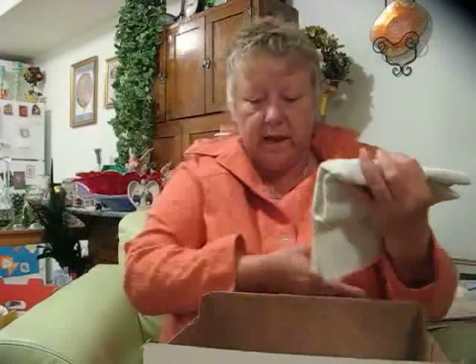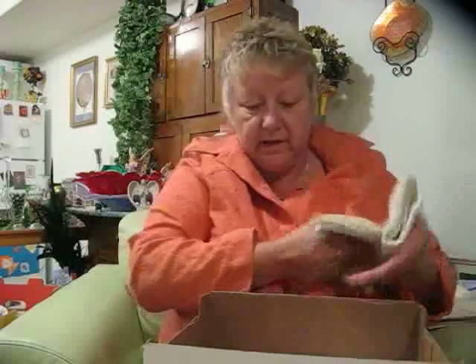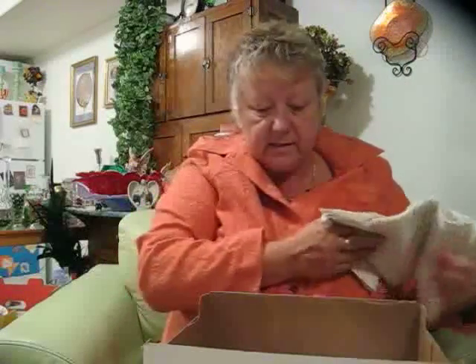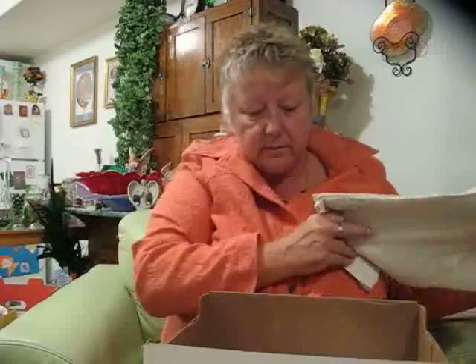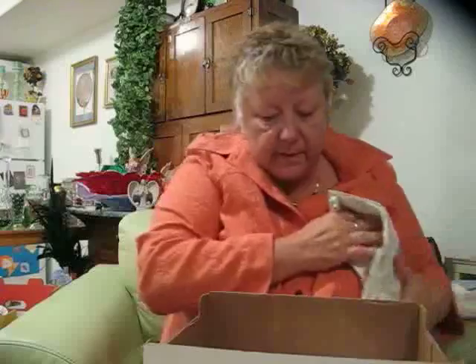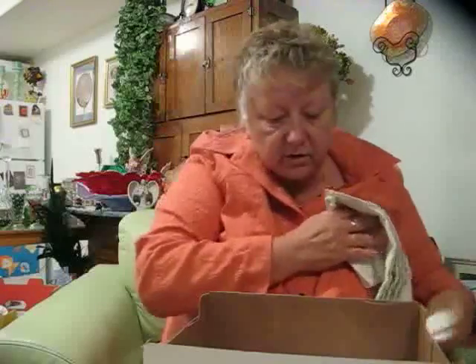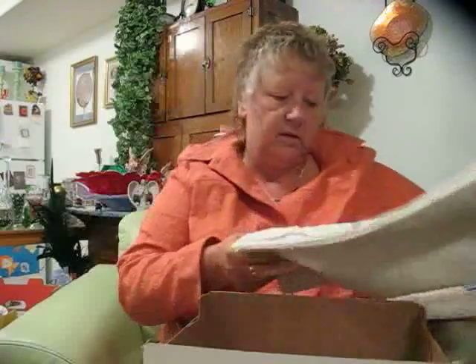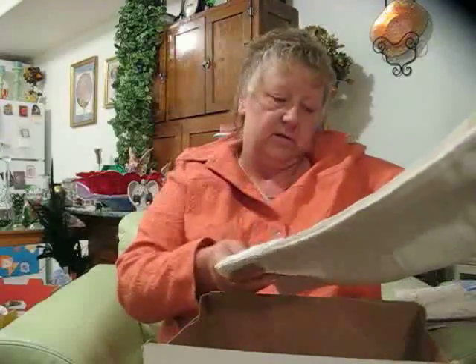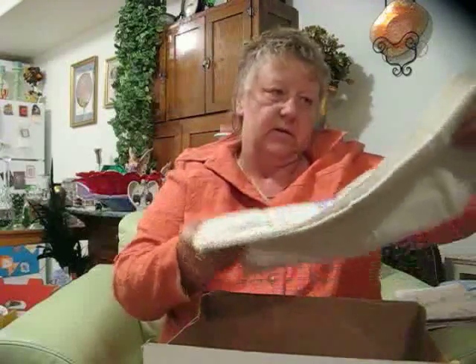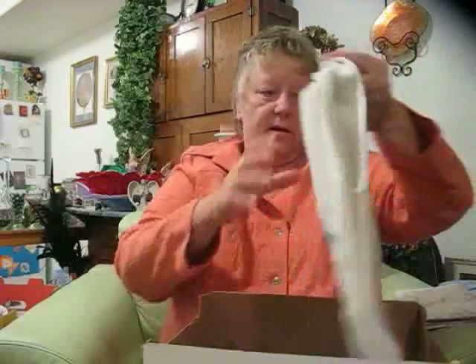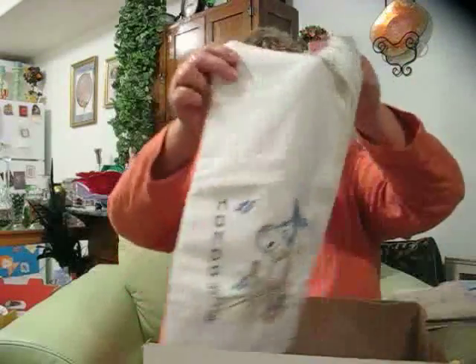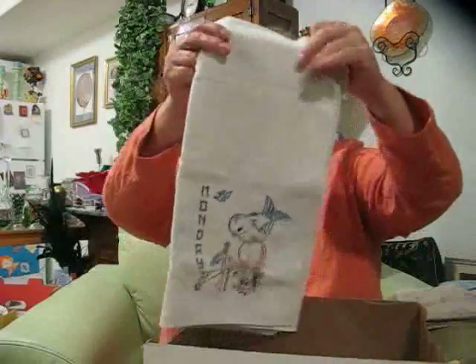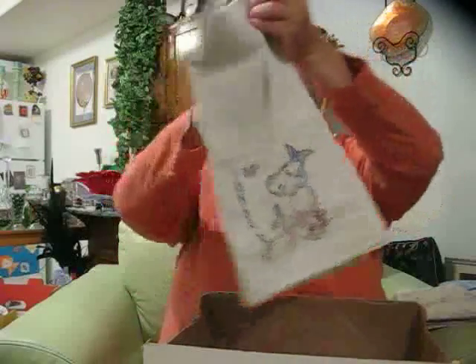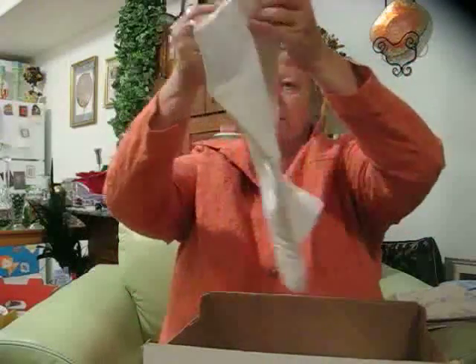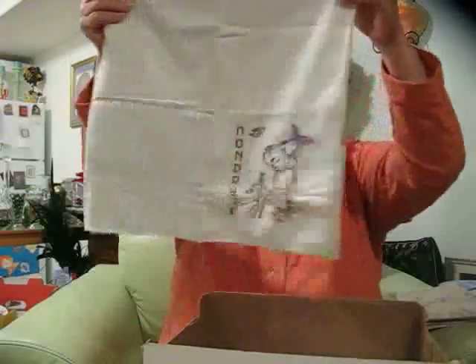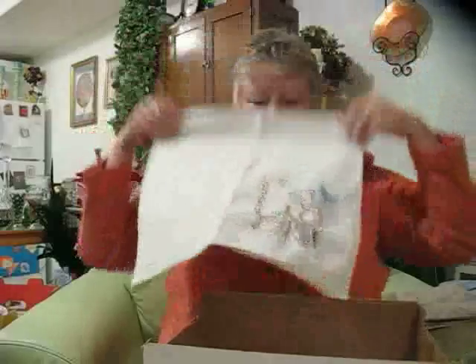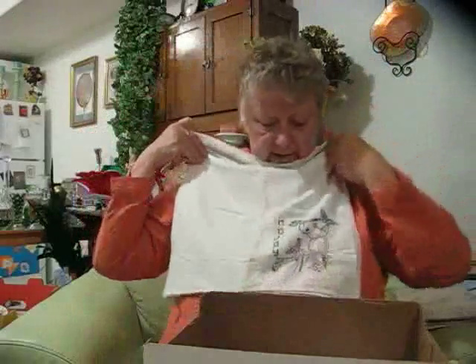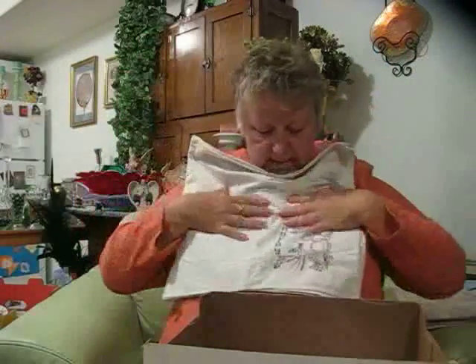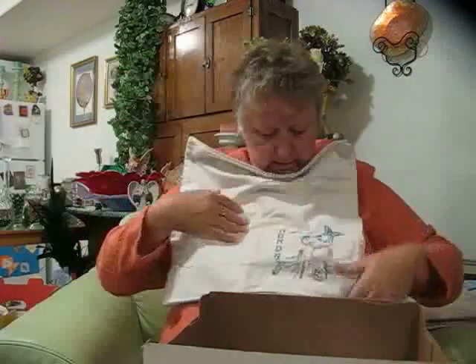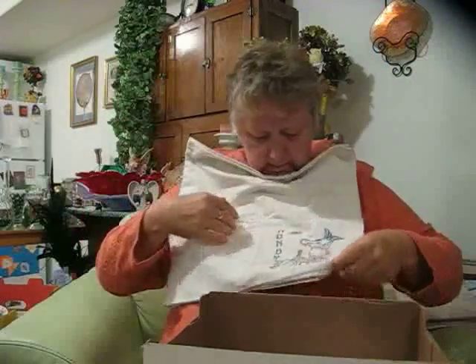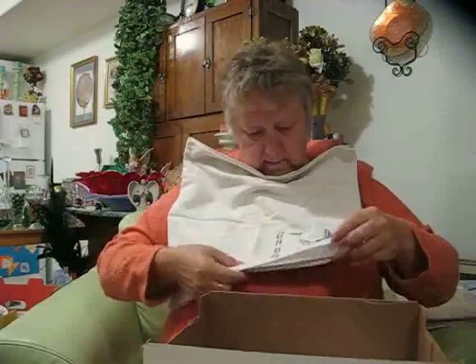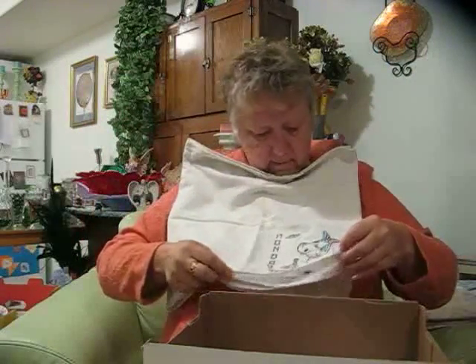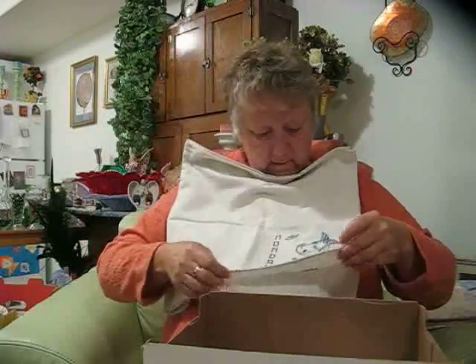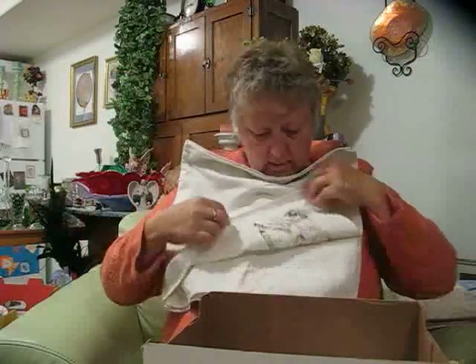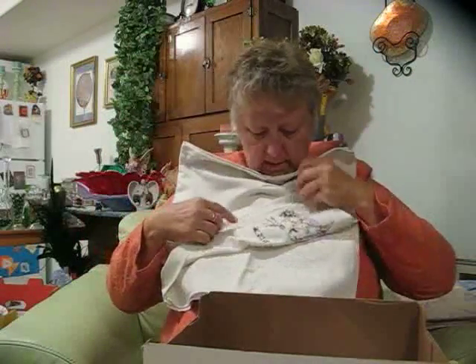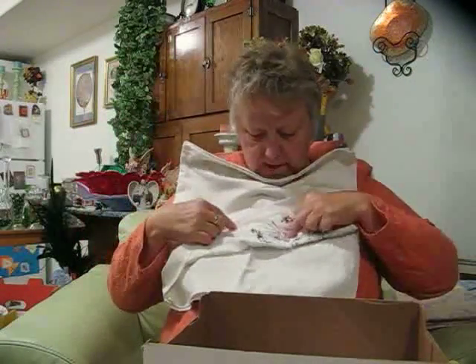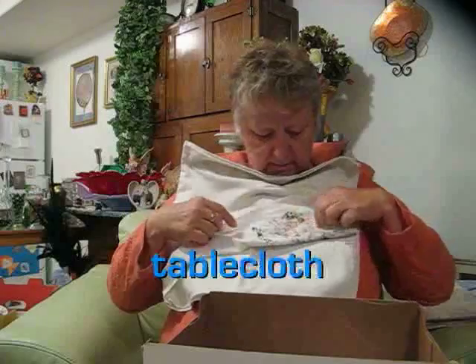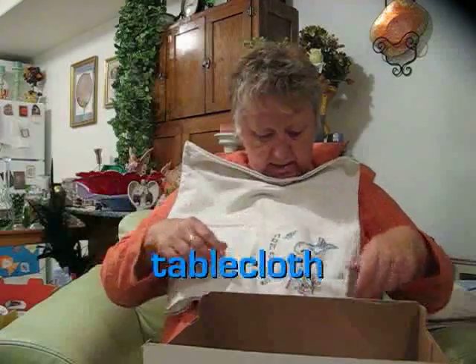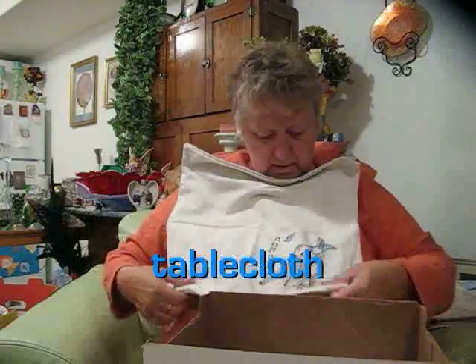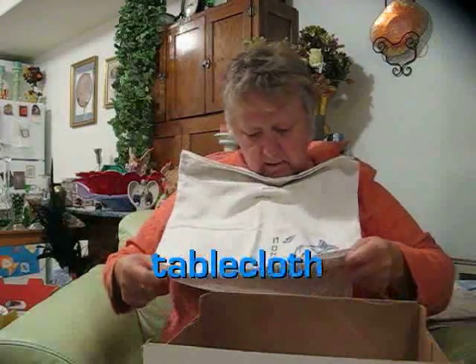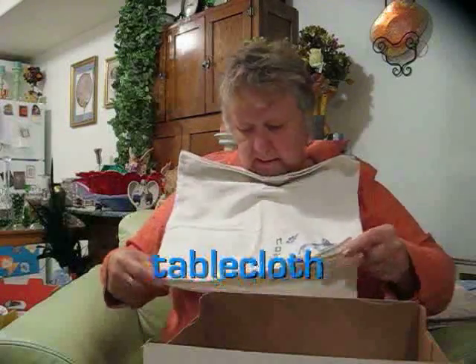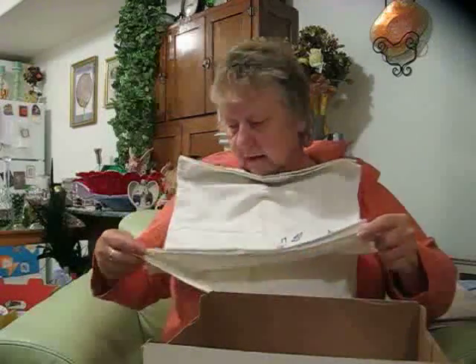Now this is something special, and I bet you made this. Look — it's all handmade. It says 'Monday'...